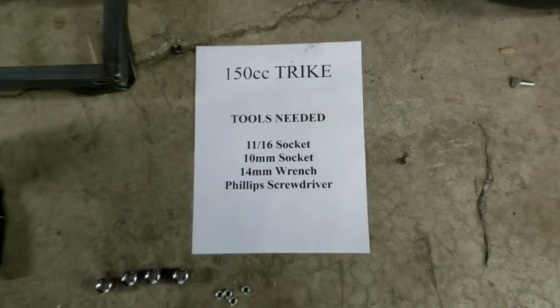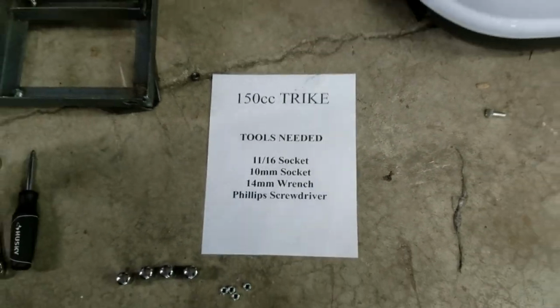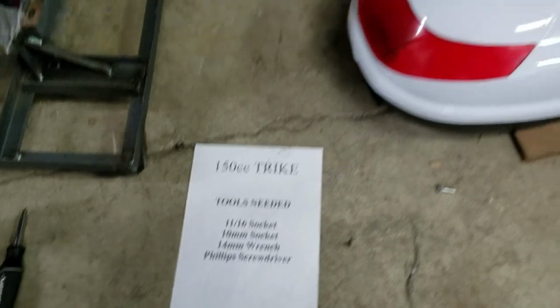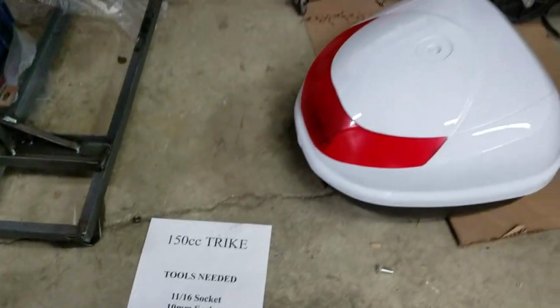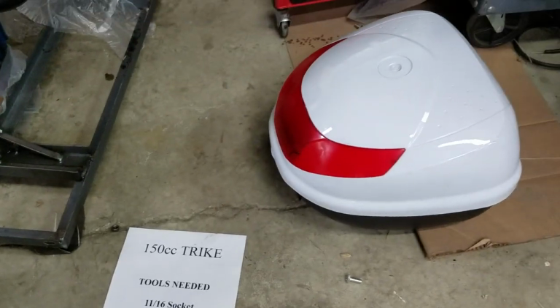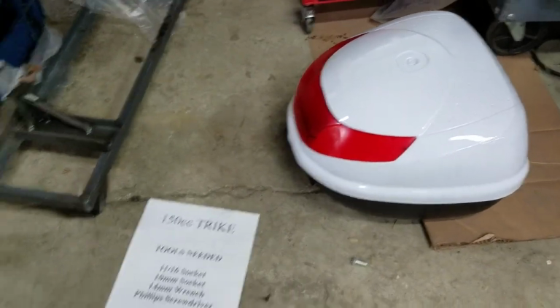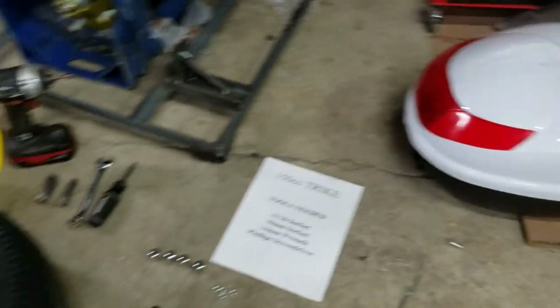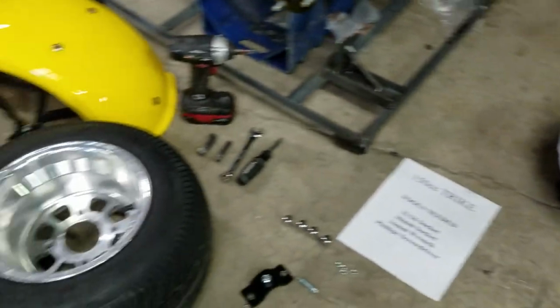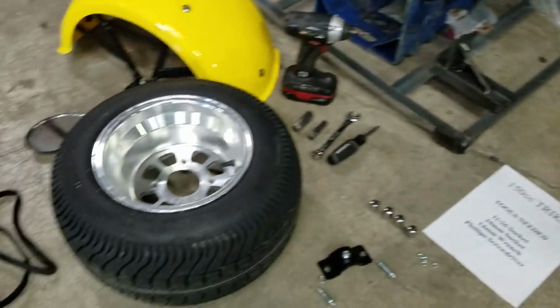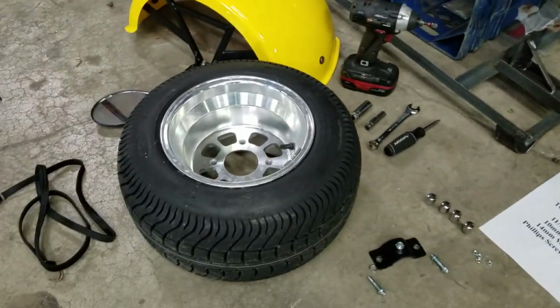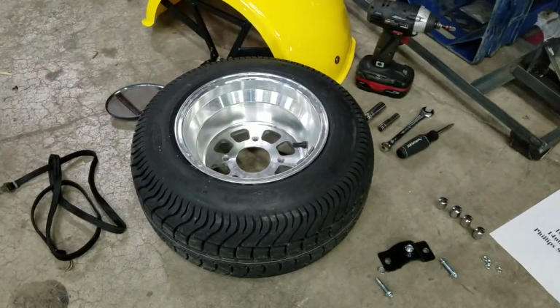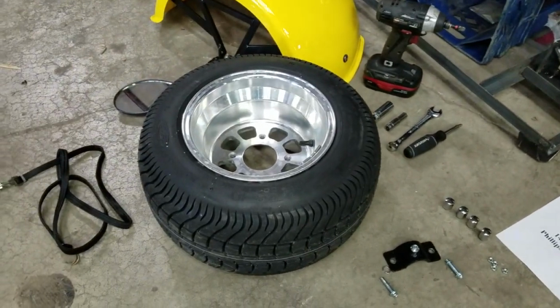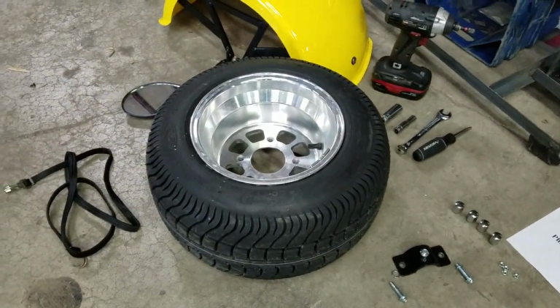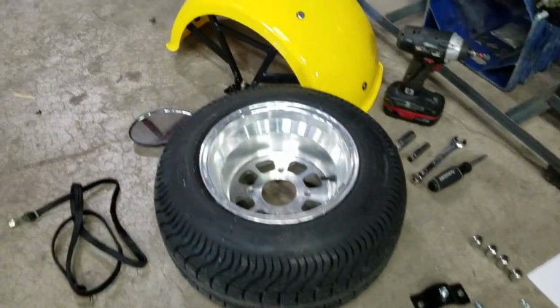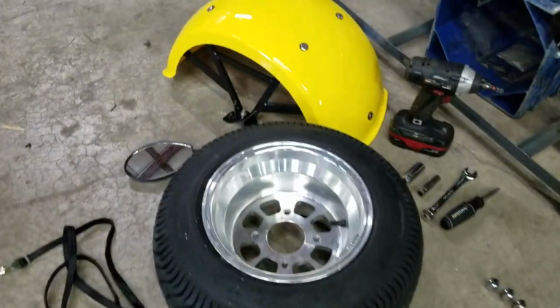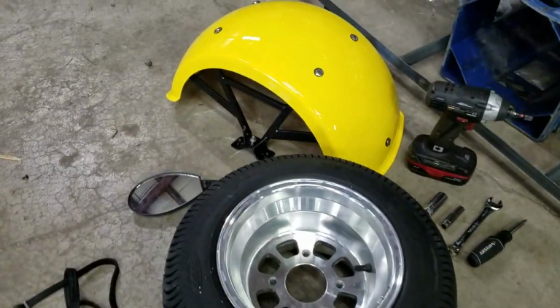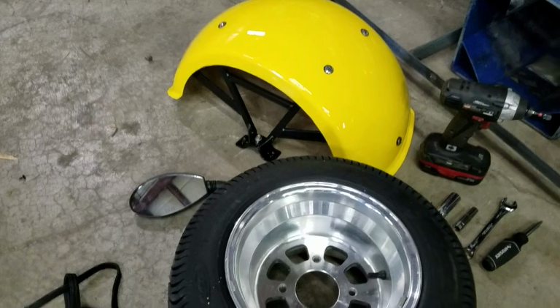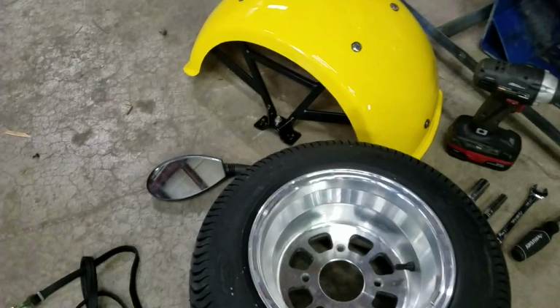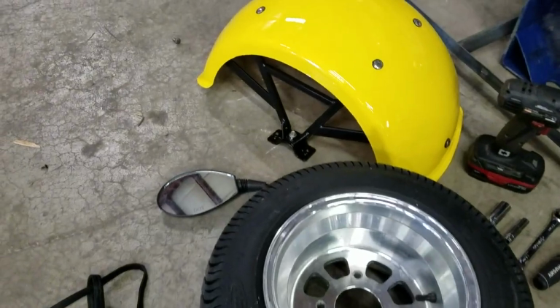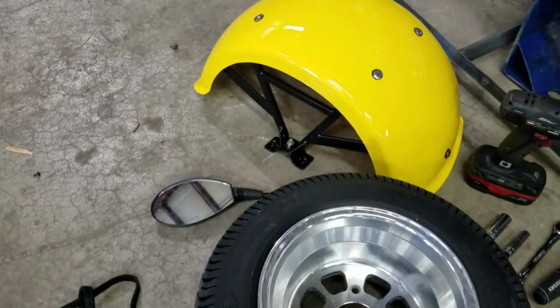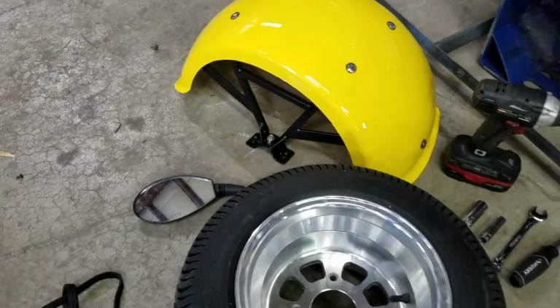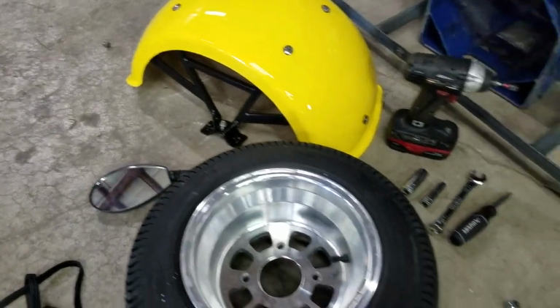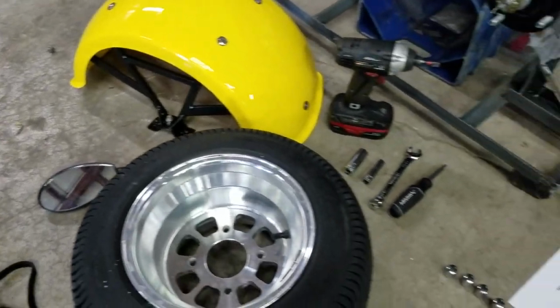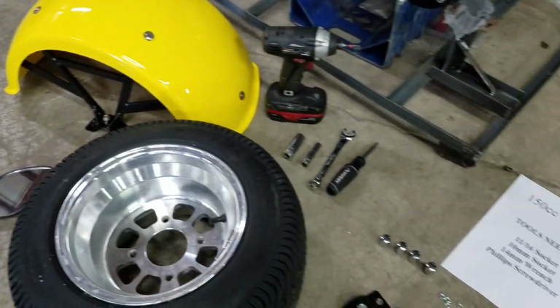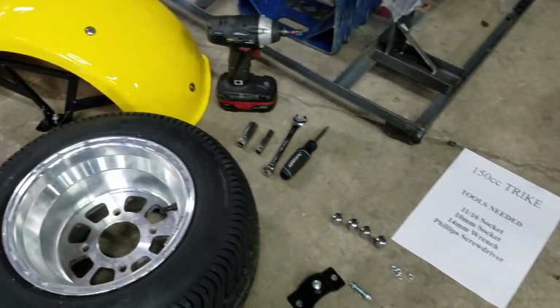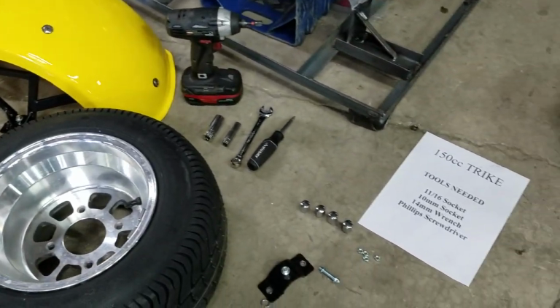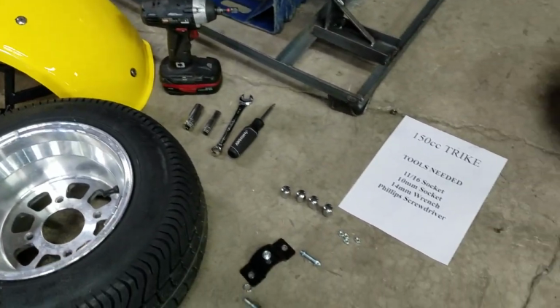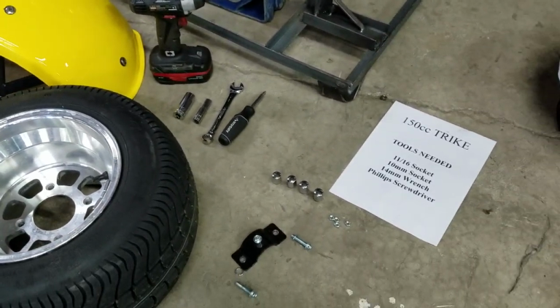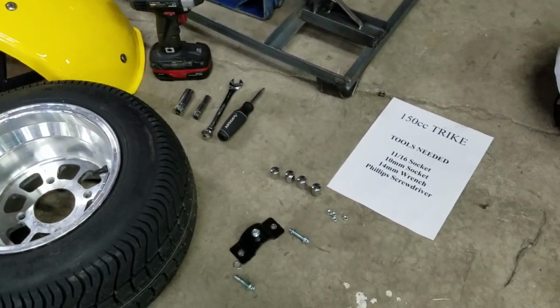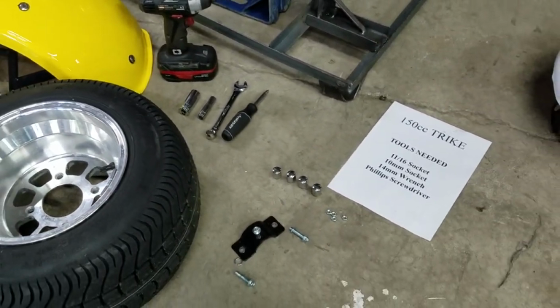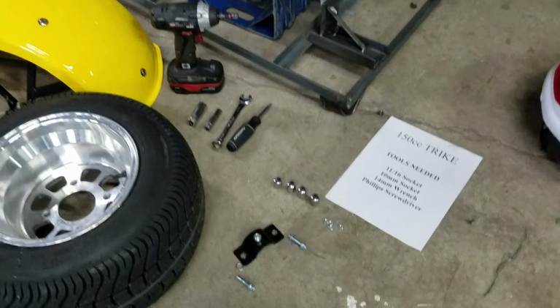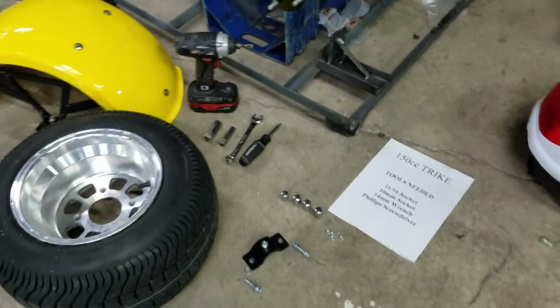The parts you've got are your trunk, your rear tire, your fender, your mirror, and then a couple of different nuts and bolts.